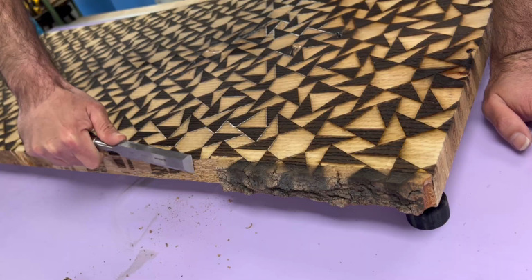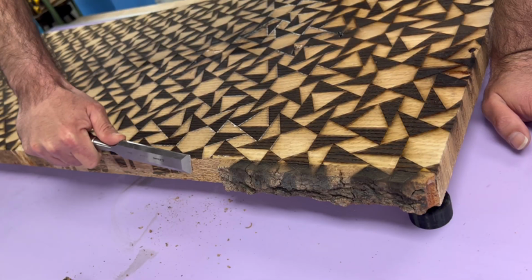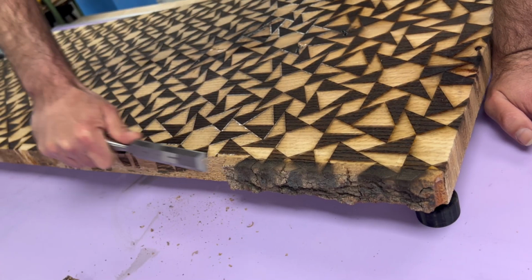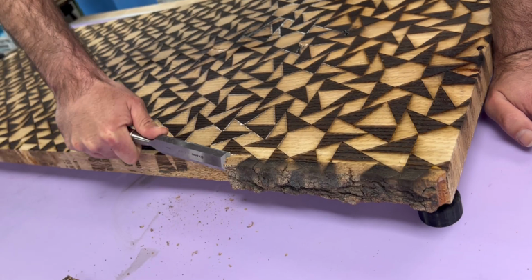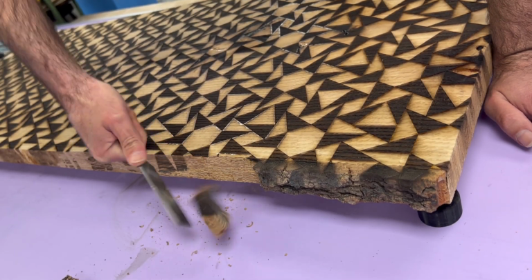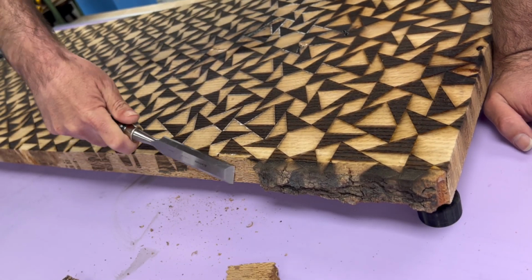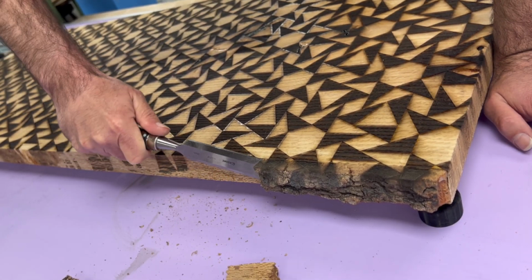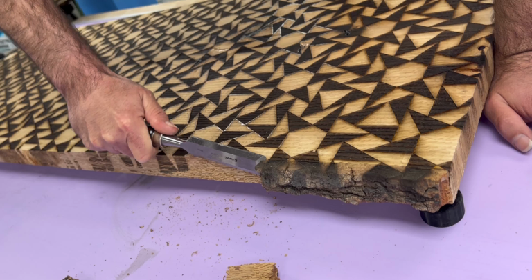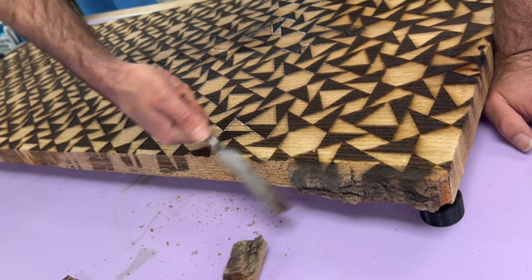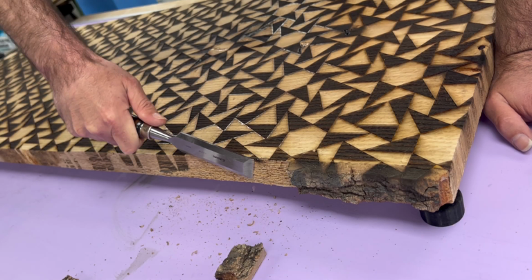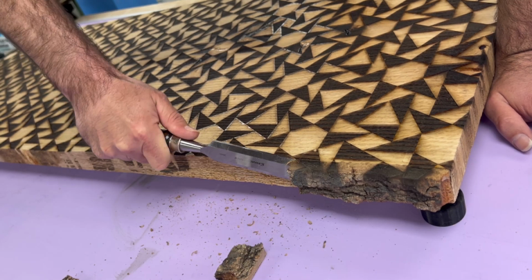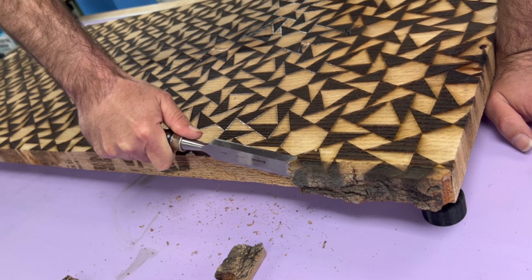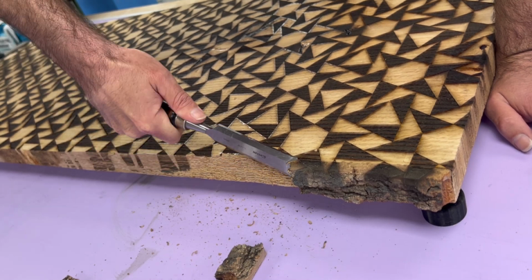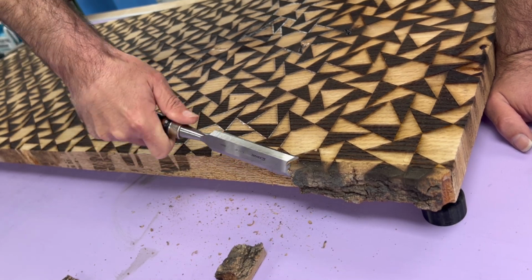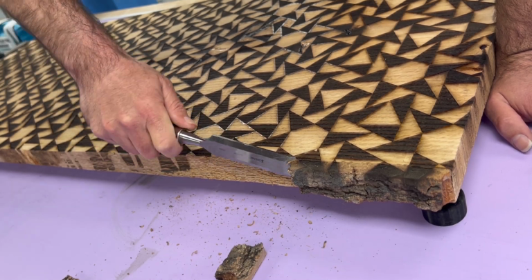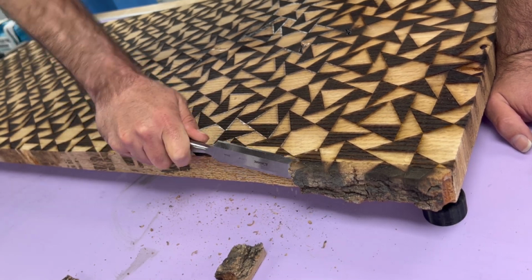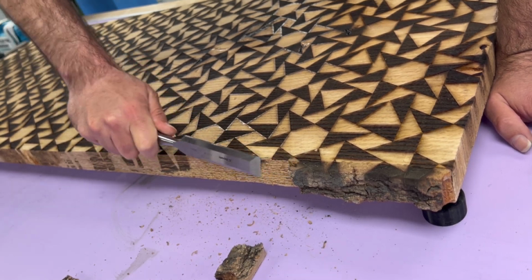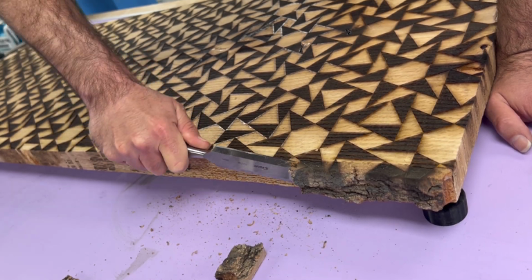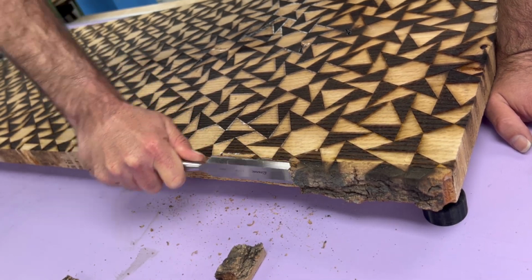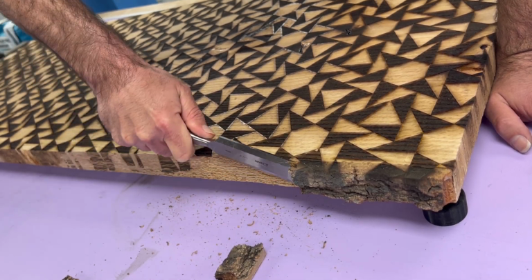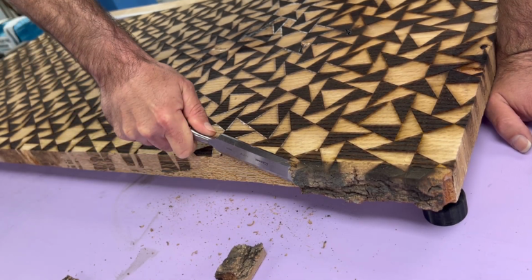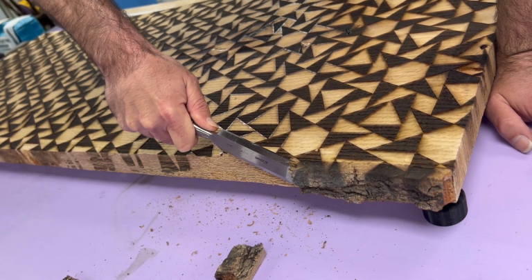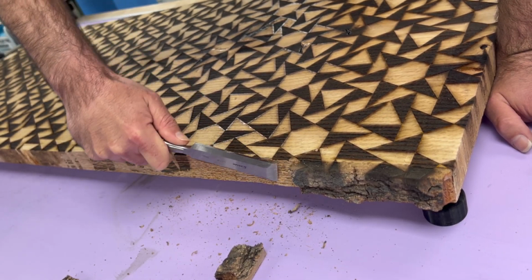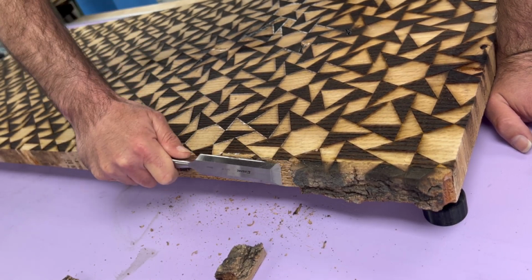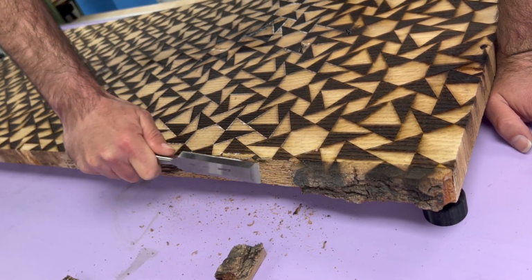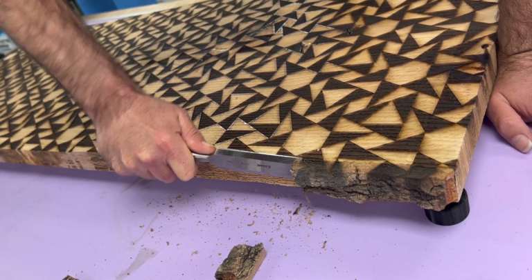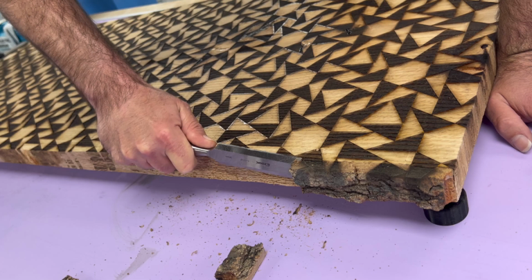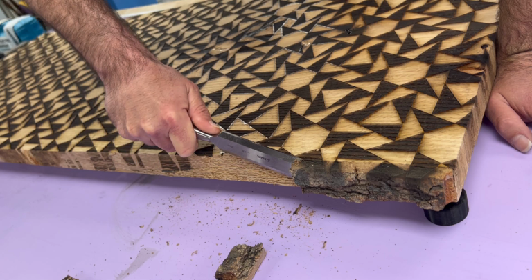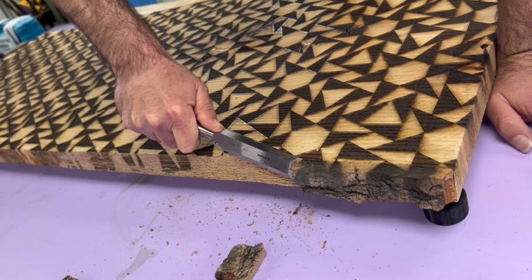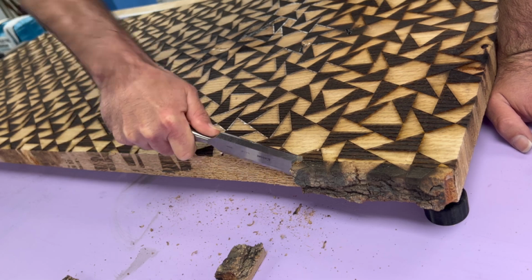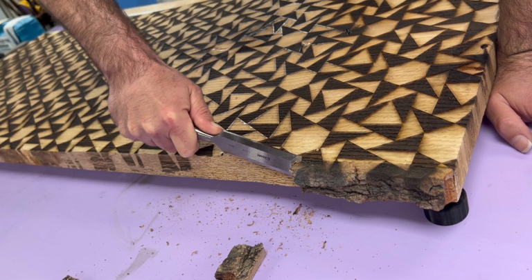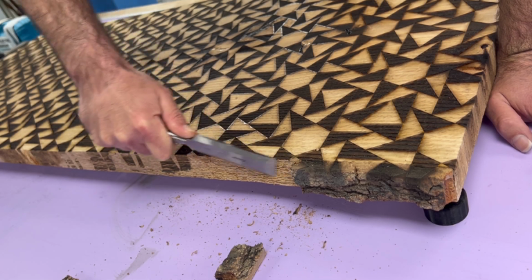After that, Michael went ahead and pulled the bark off because we're thinking we're going to turn this into a live-edge slab coffee tabletop. There's so much going on, so we're going to keep it simple and let the engraved tabletop really be the focus.